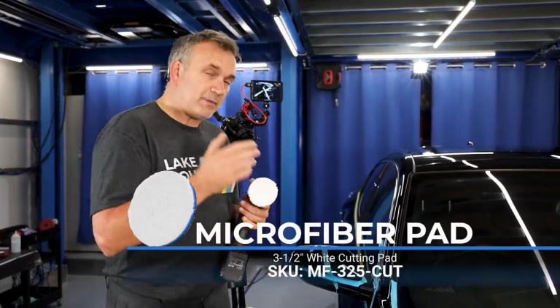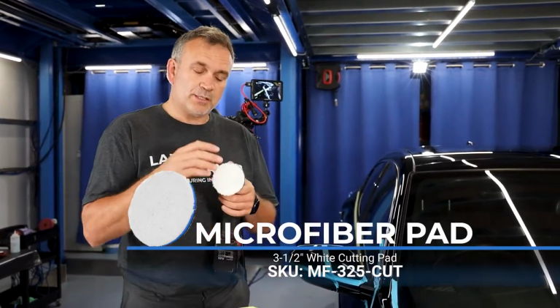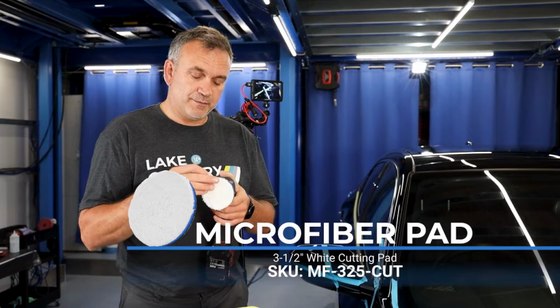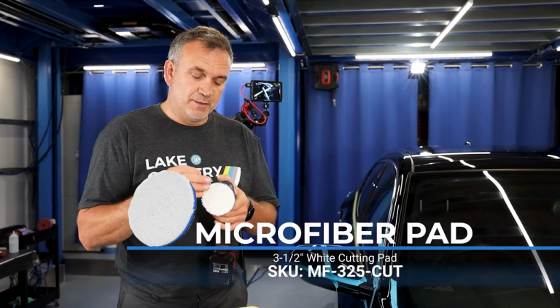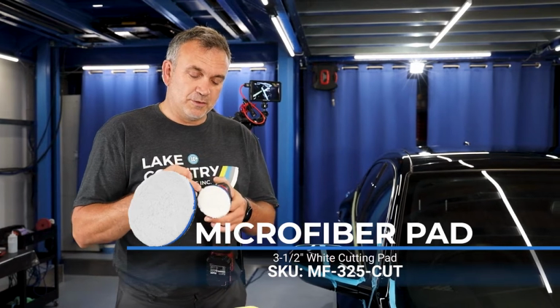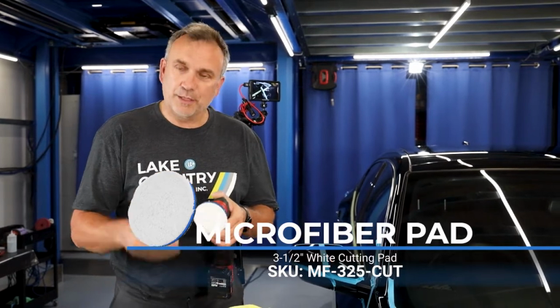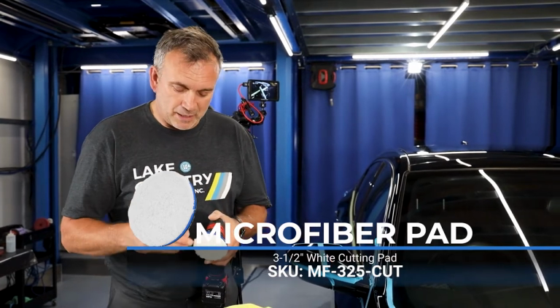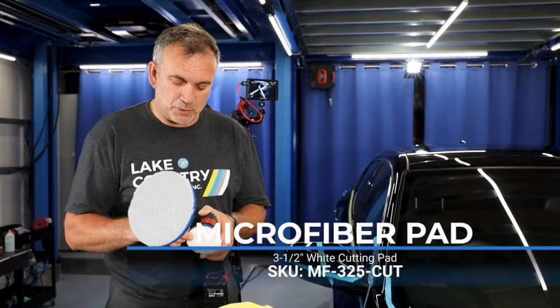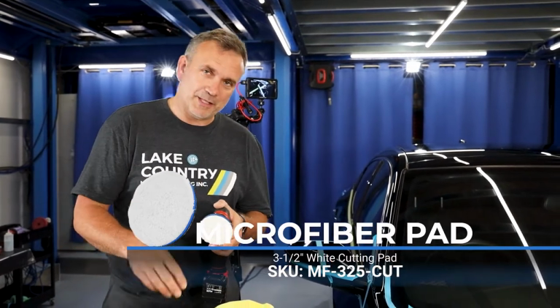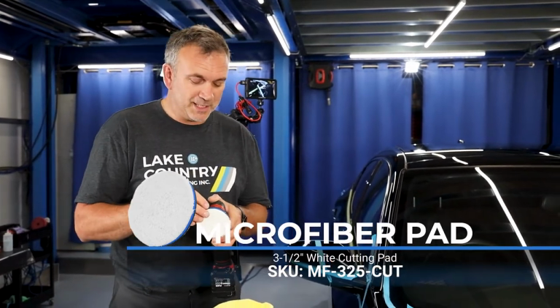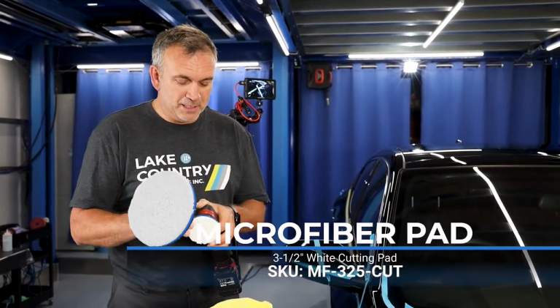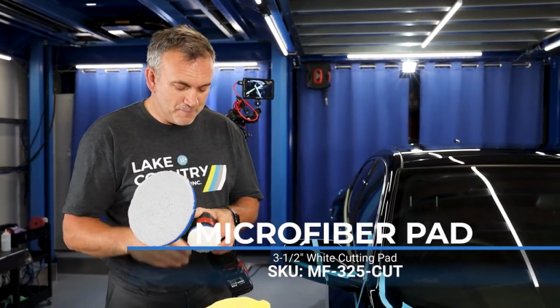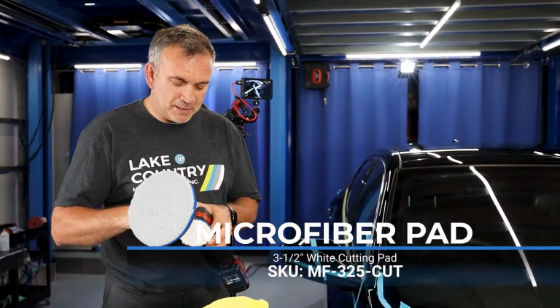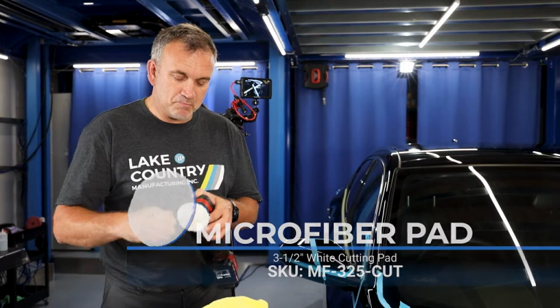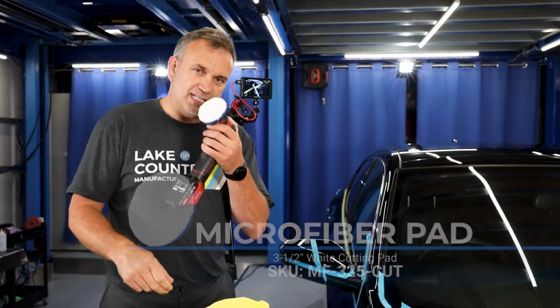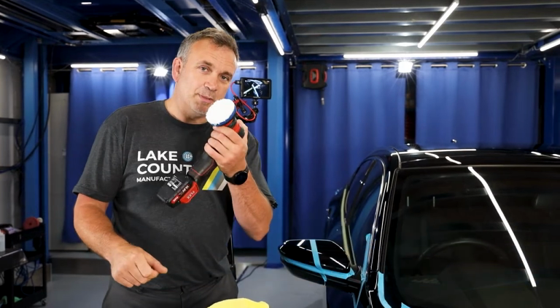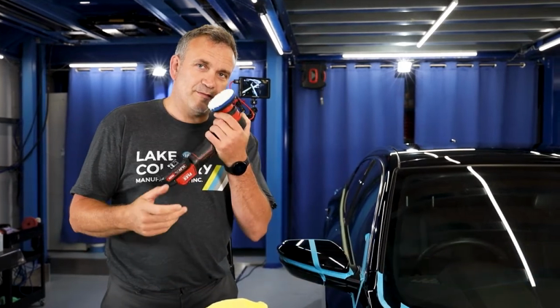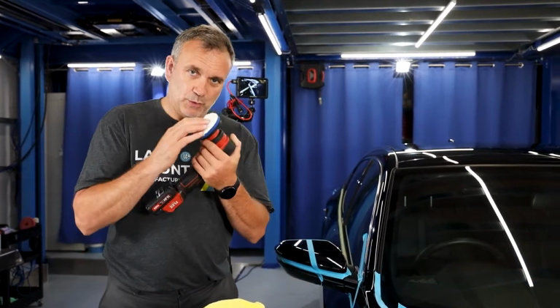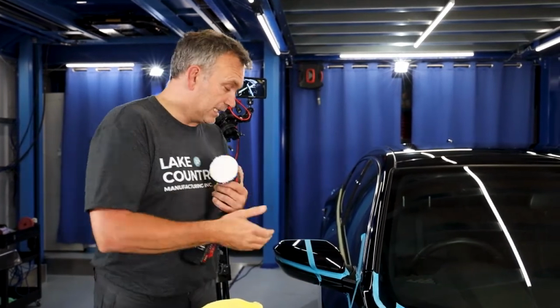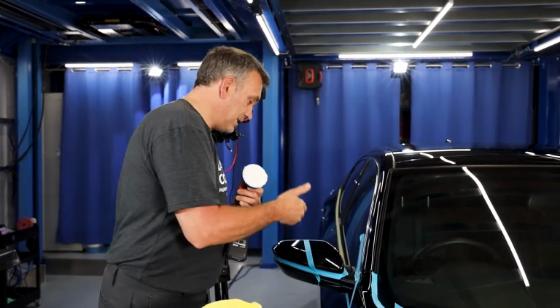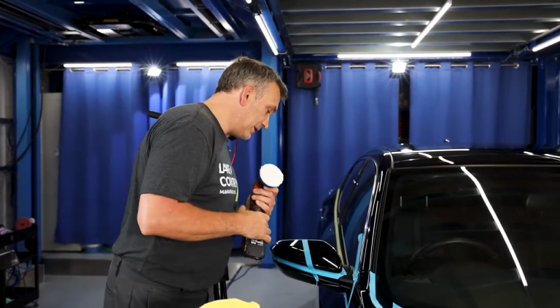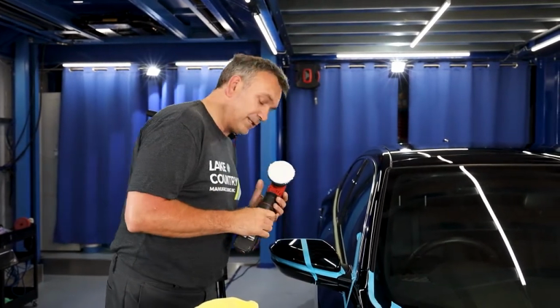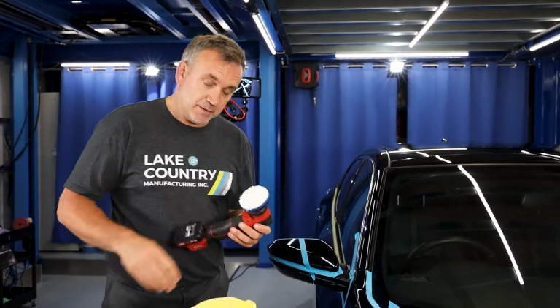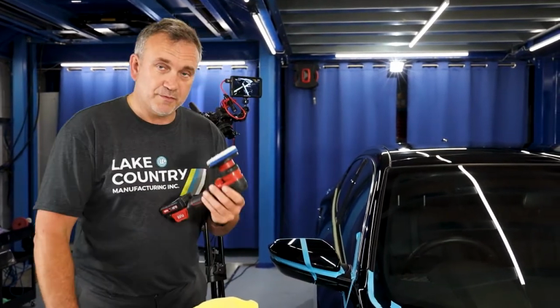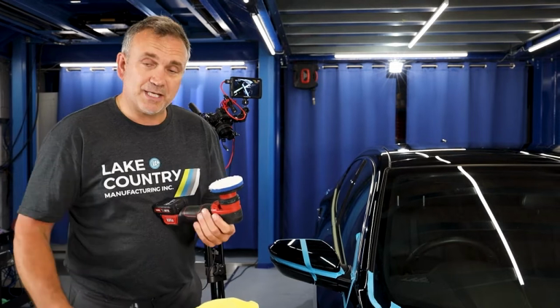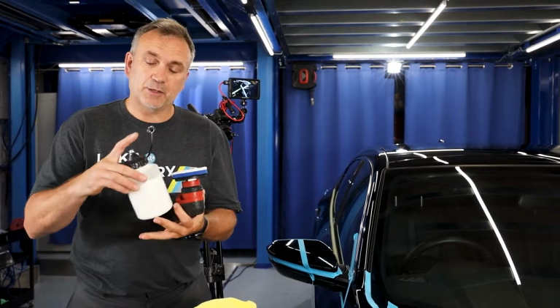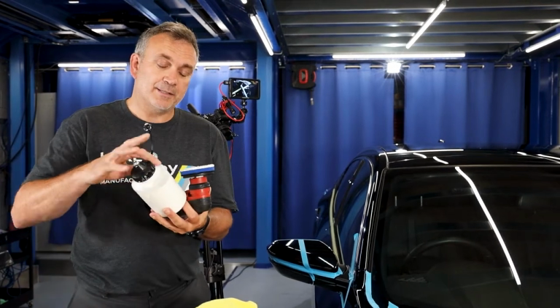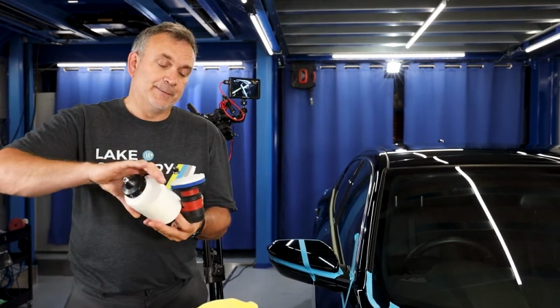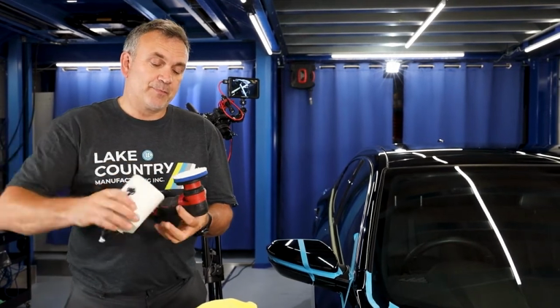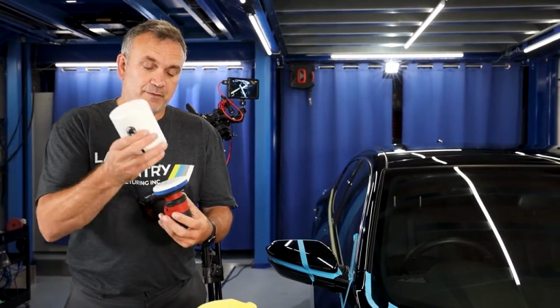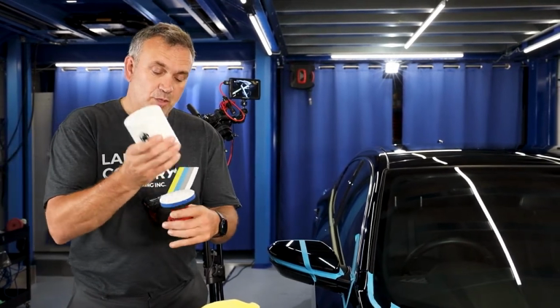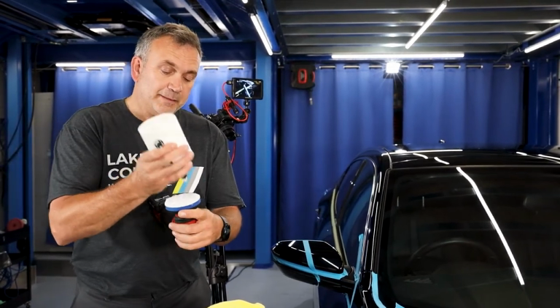There are quite a lot of technical reasons why, which we won't go into today, but this will be my choice when it comes to this type of defect. I'm going to go with a medium to heavy cut compound and prime the pad up.